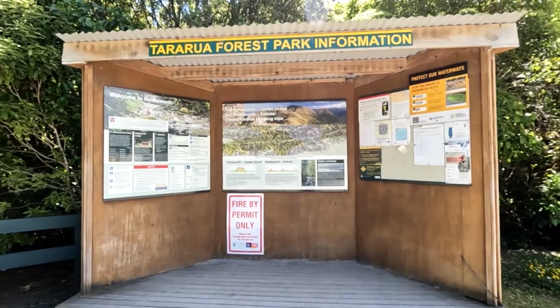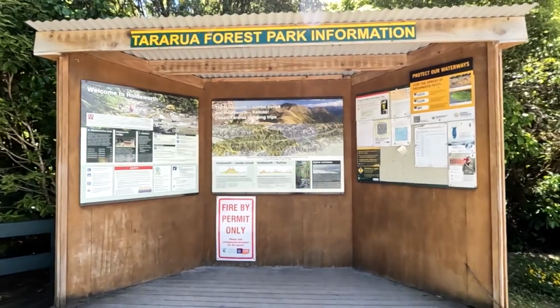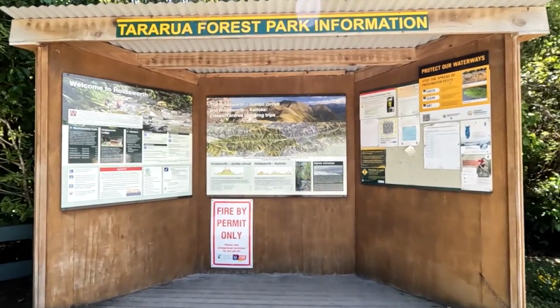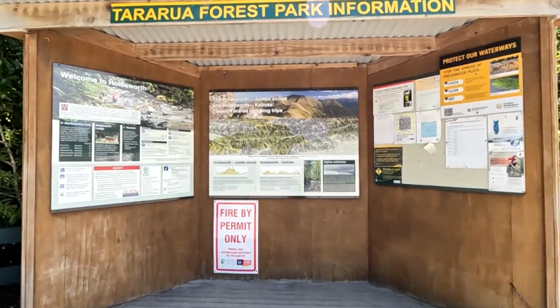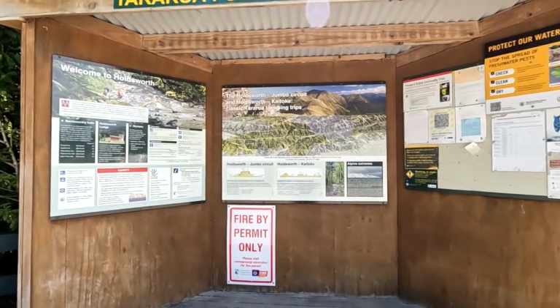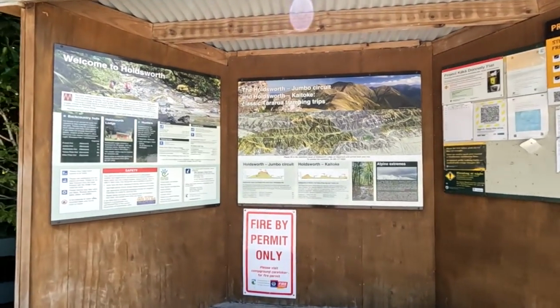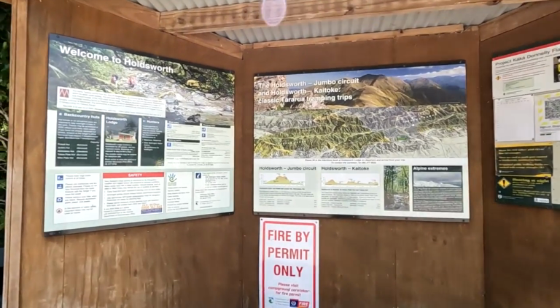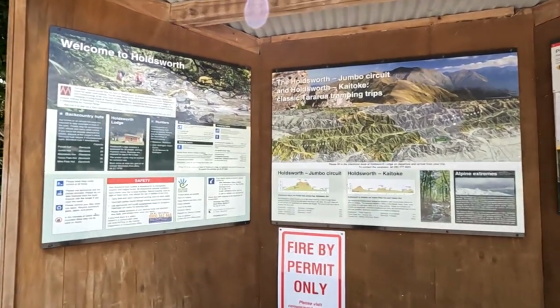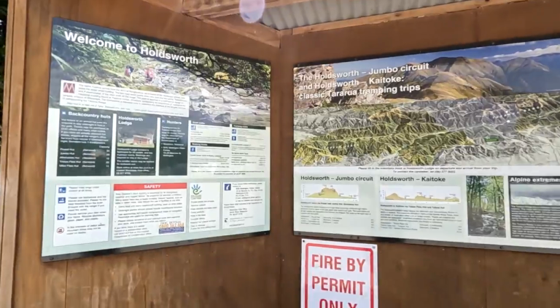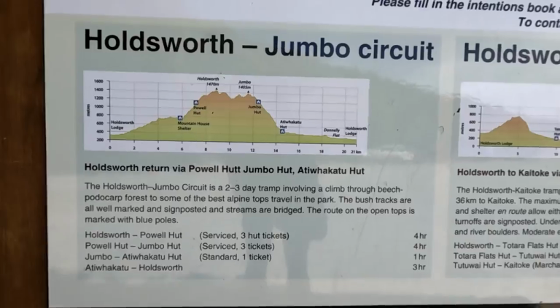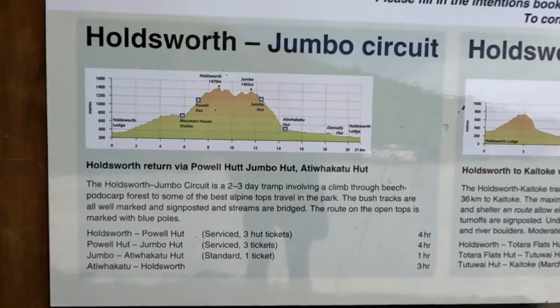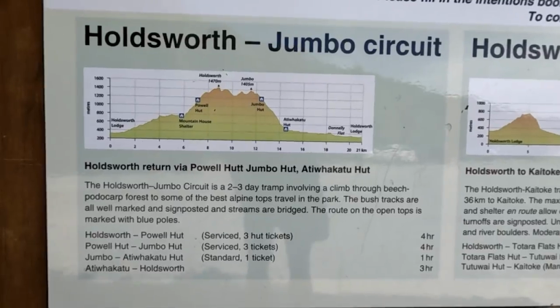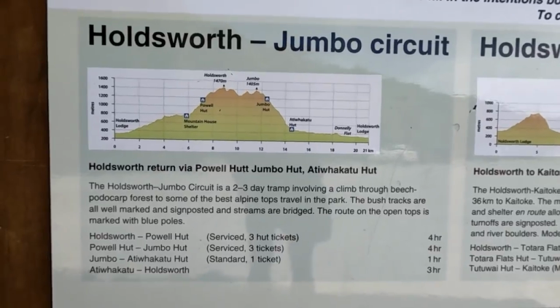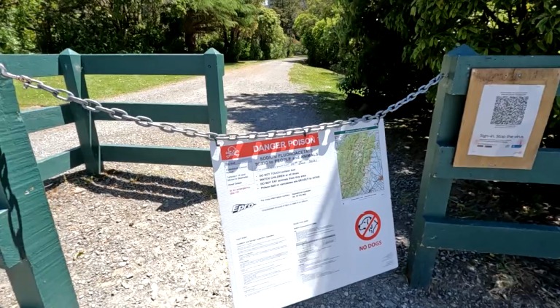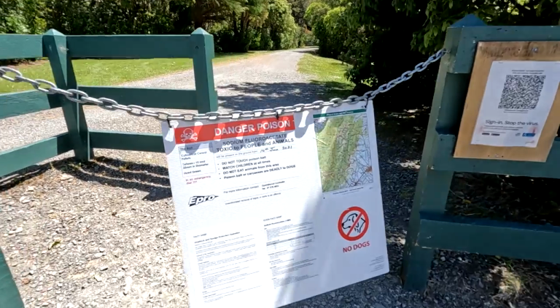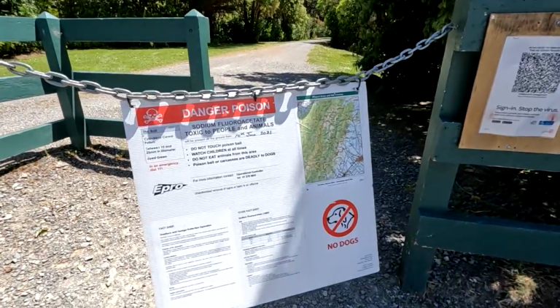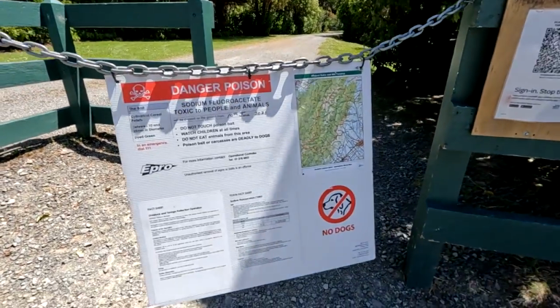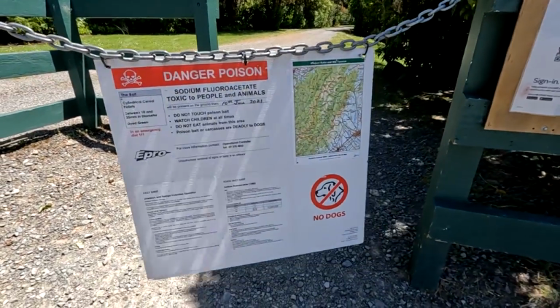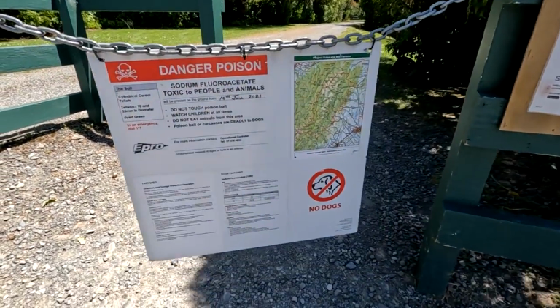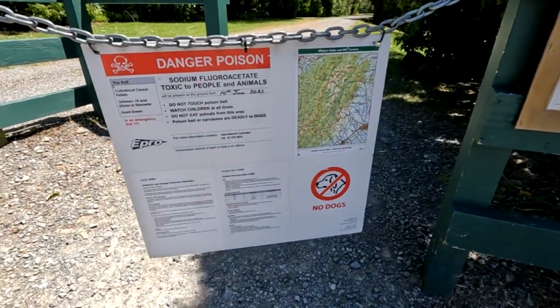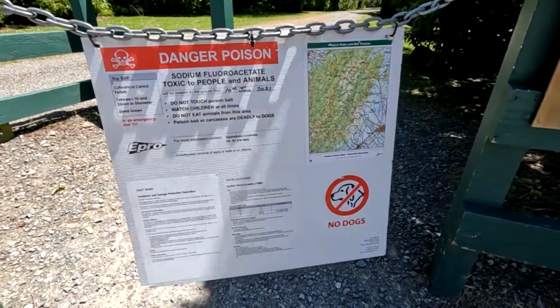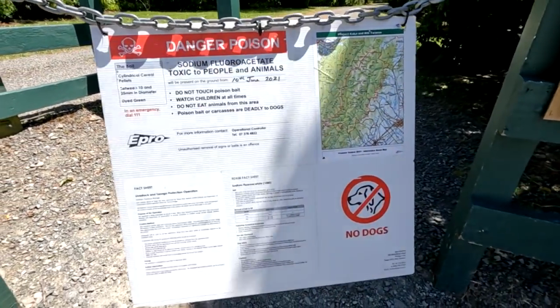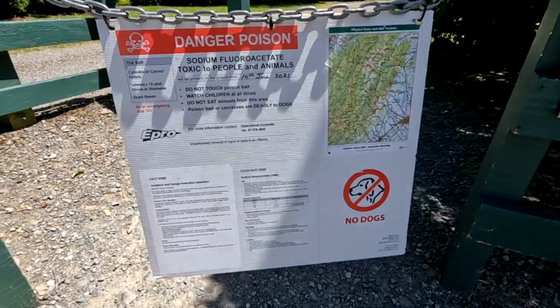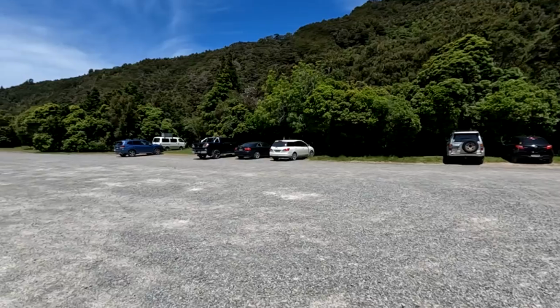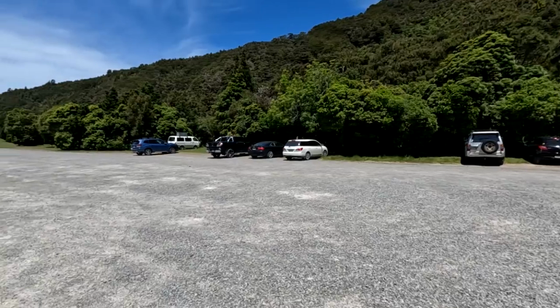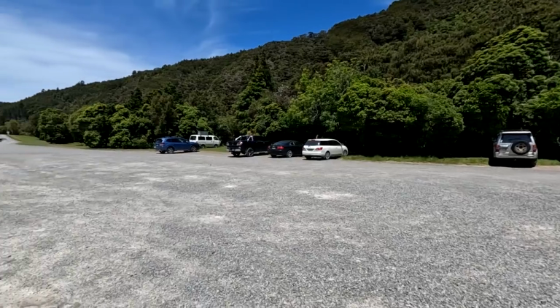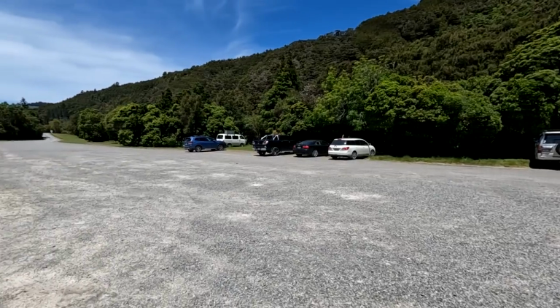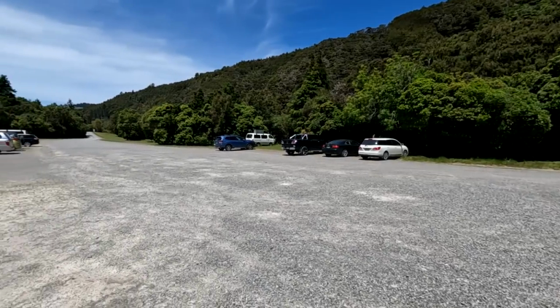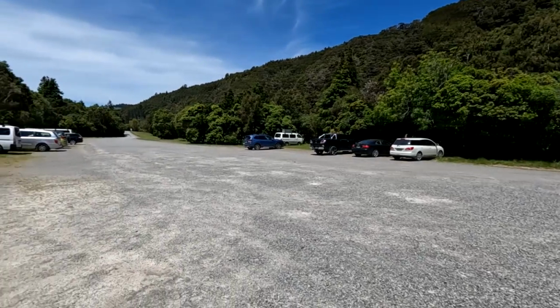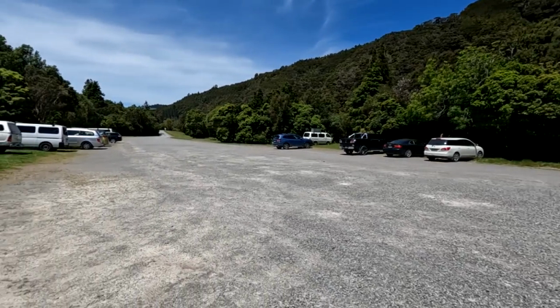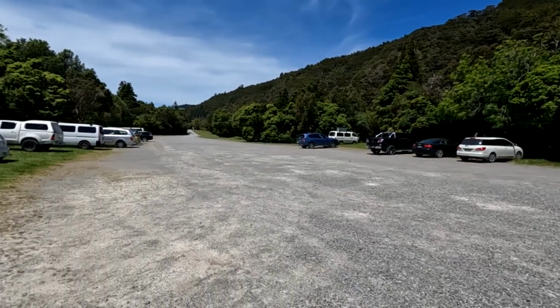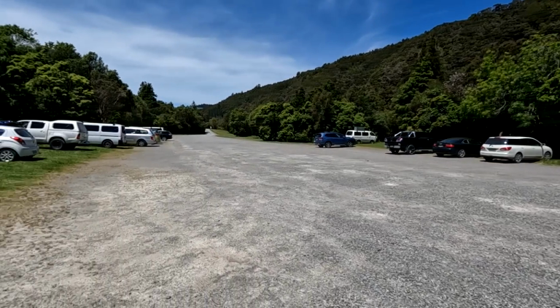There's also information about the forest park, tracks and potential dangers and warnings, so make sure you read and understand them before setting off. Also remember to lock your vehicle and don't leave any valuables behind.